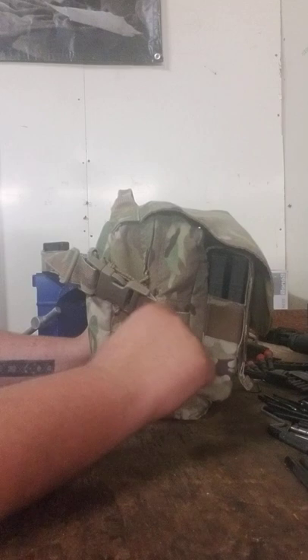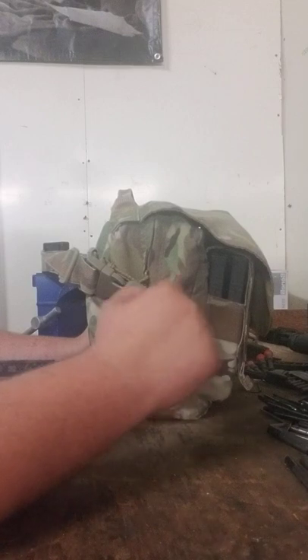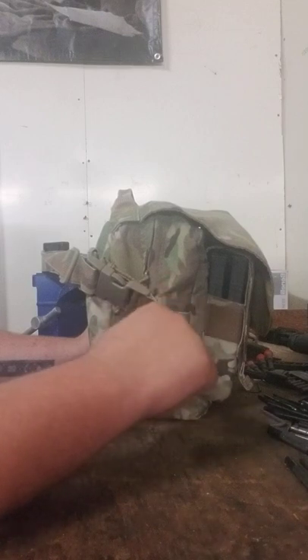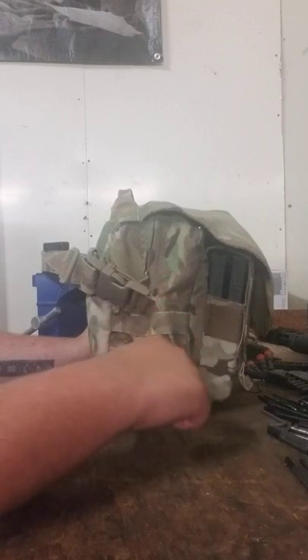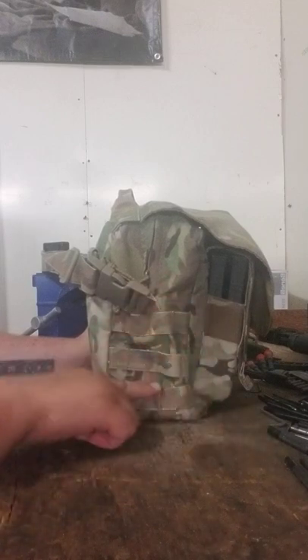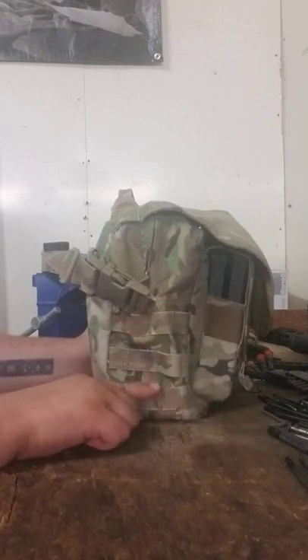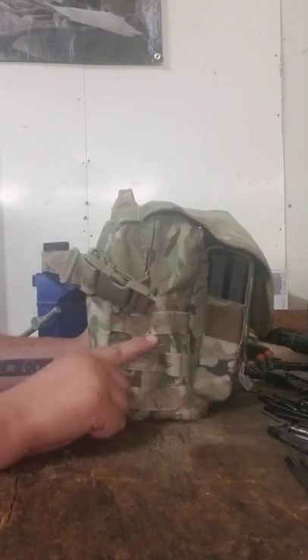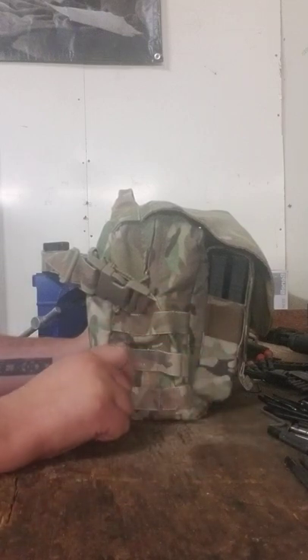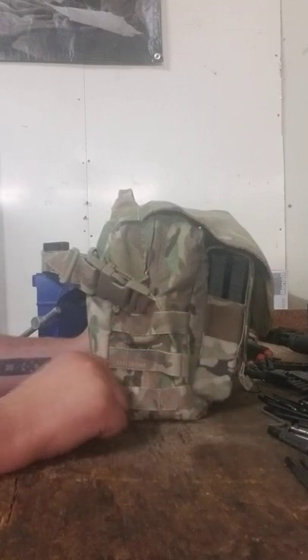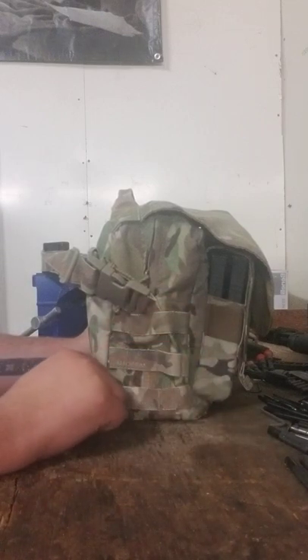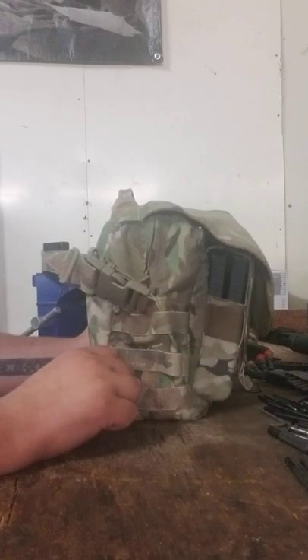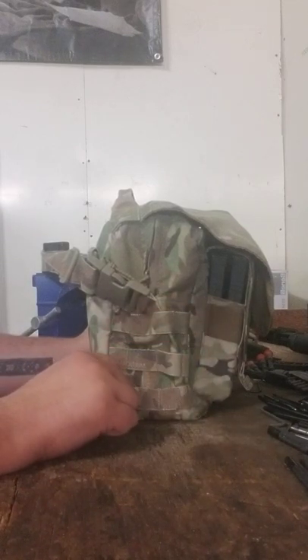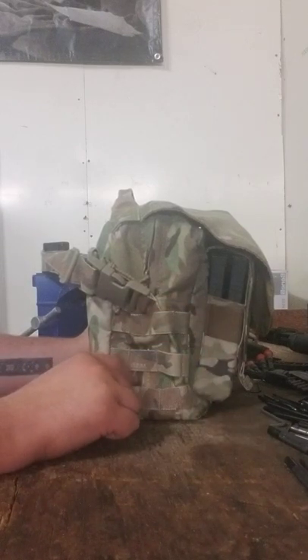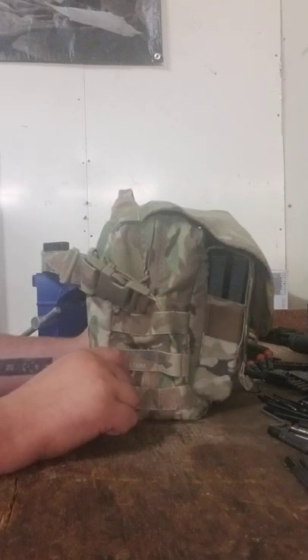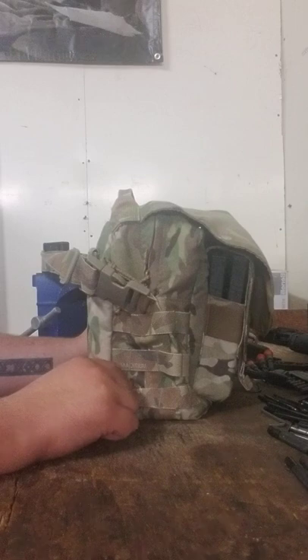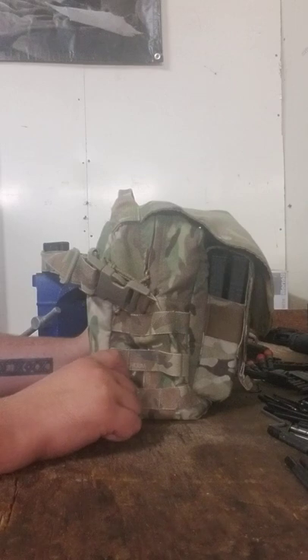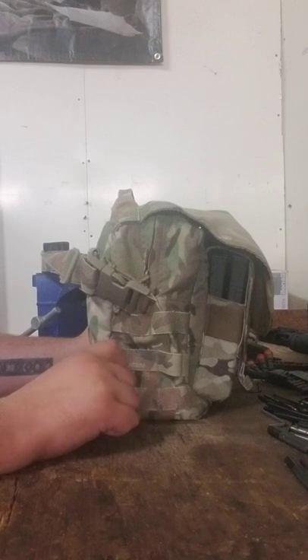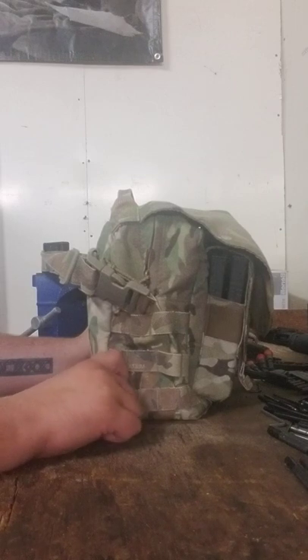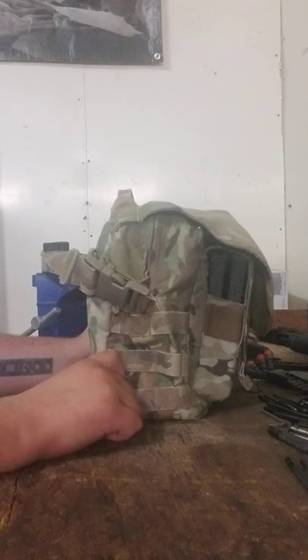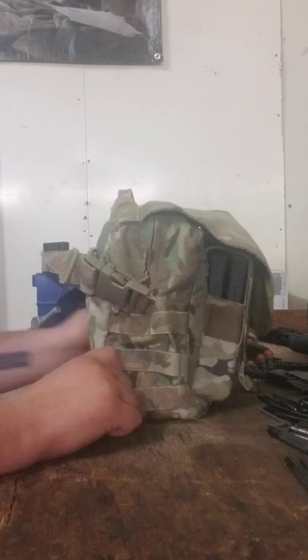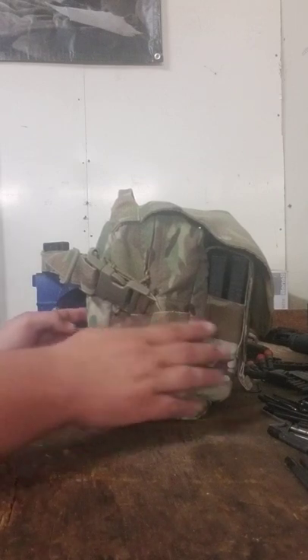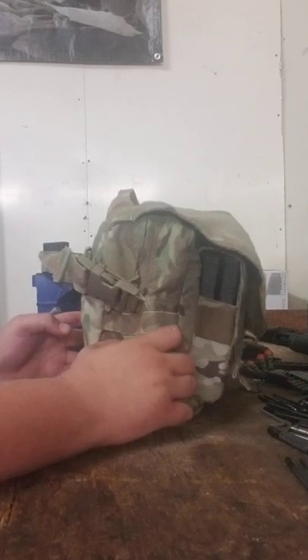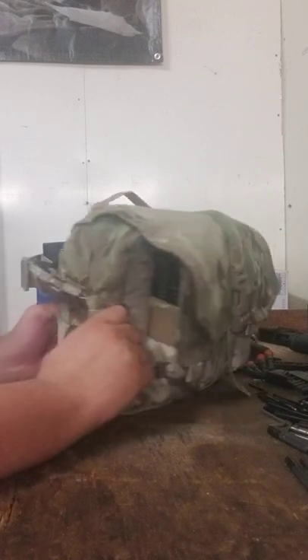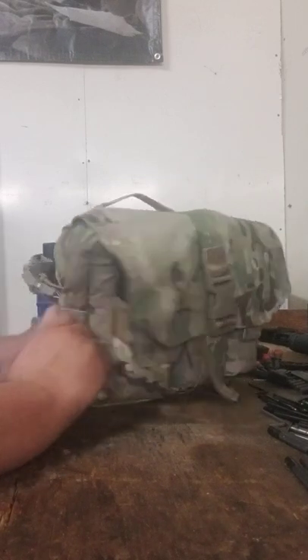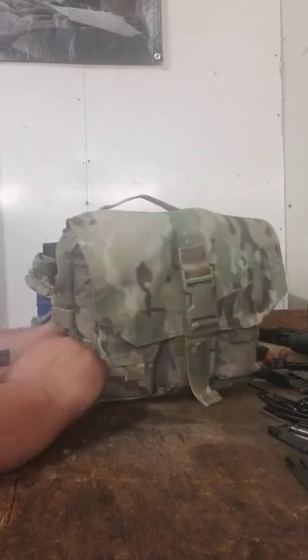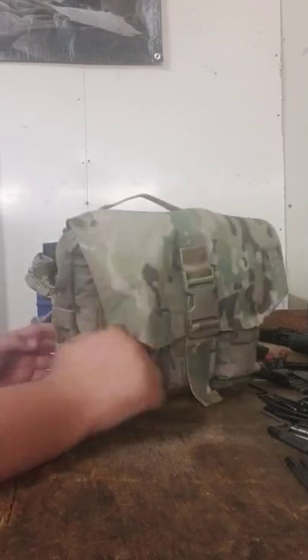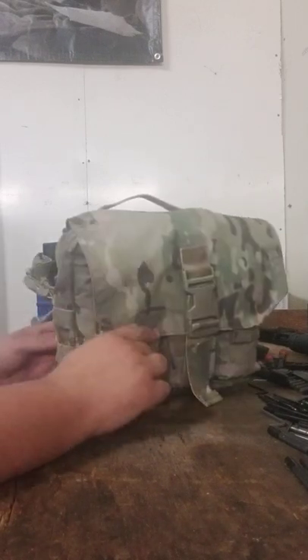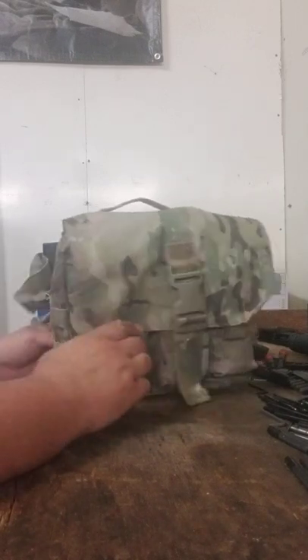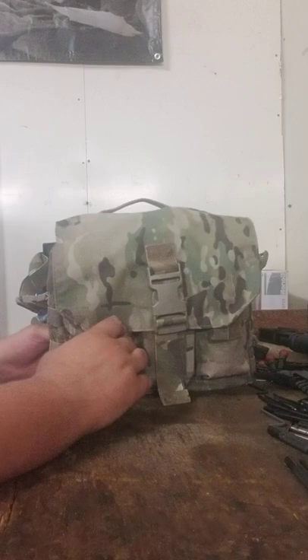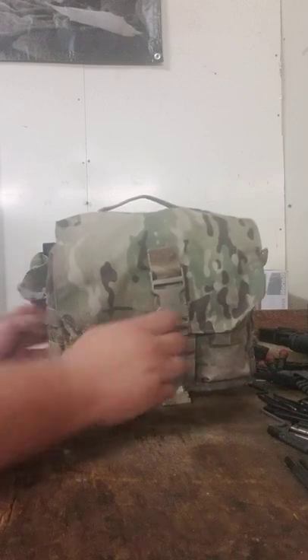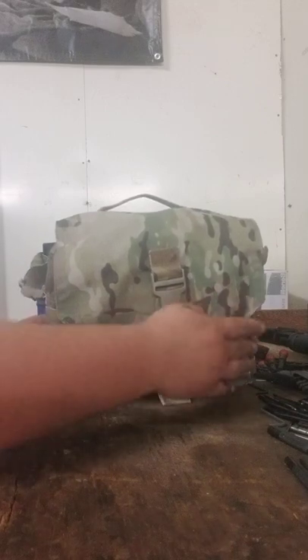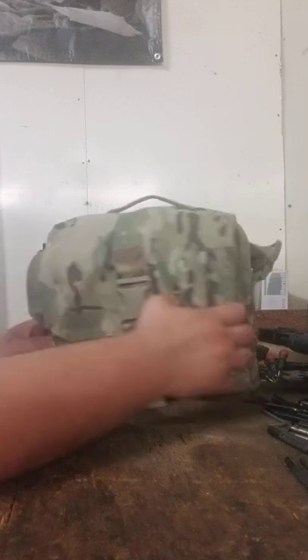It's three rows, so you could fit a magazine pouch, smaller IFAK, frag pouch, smoke, radio — anything on there really. There's also a dual pistol magazine pouch, and it has that on both sides.